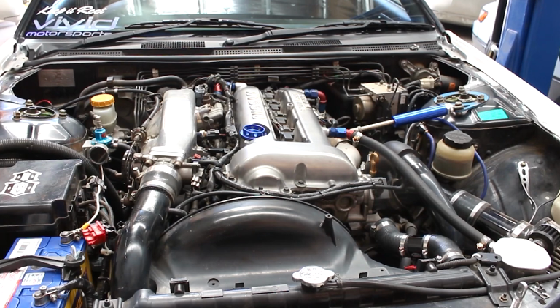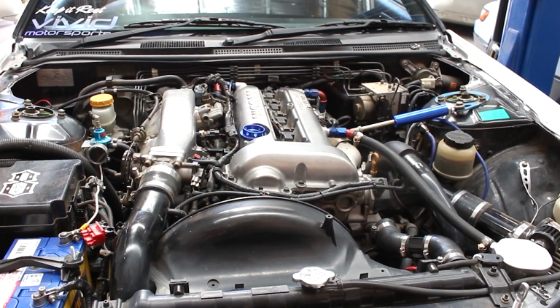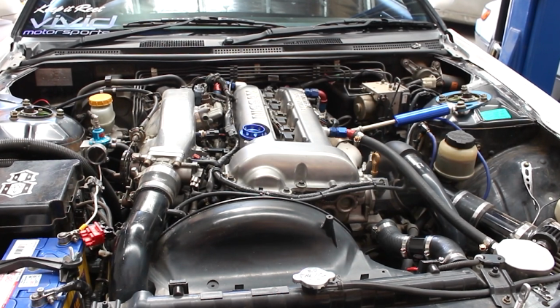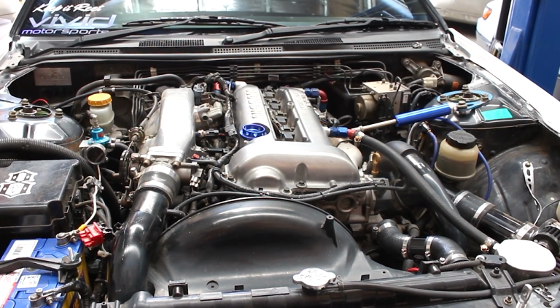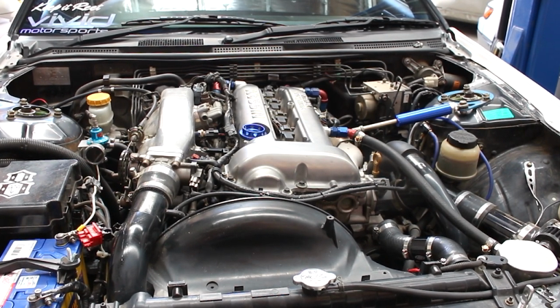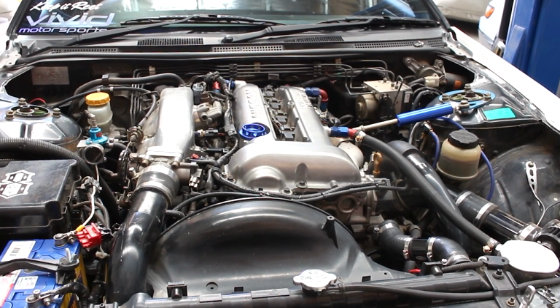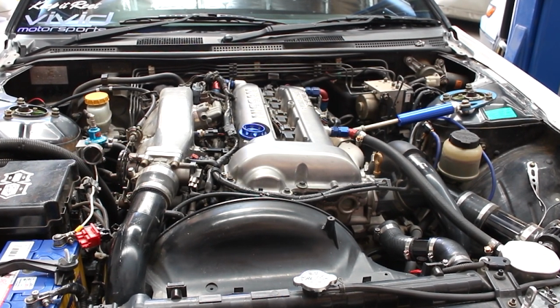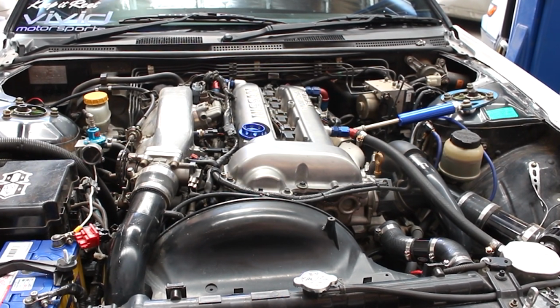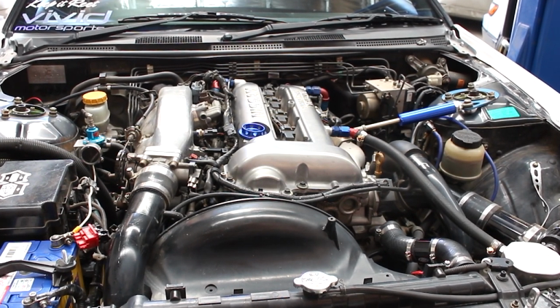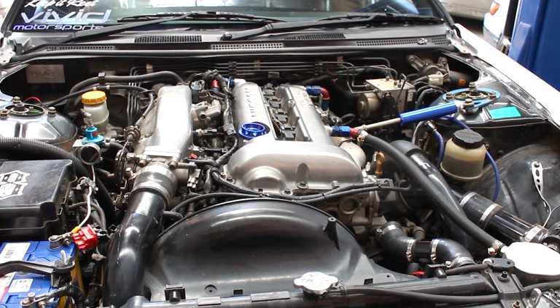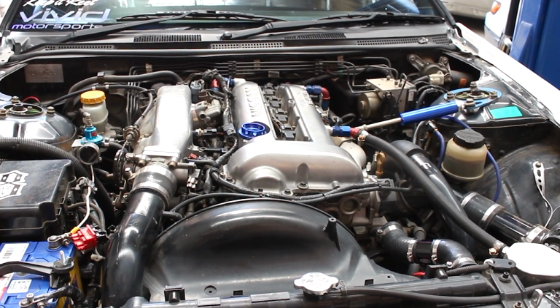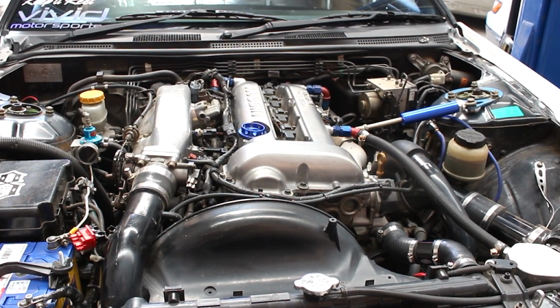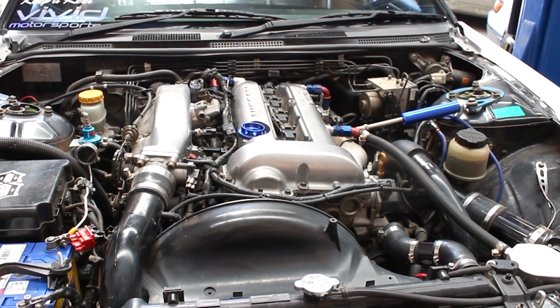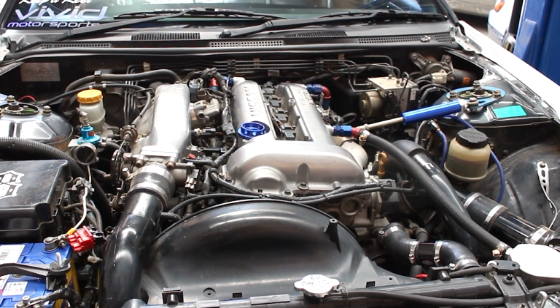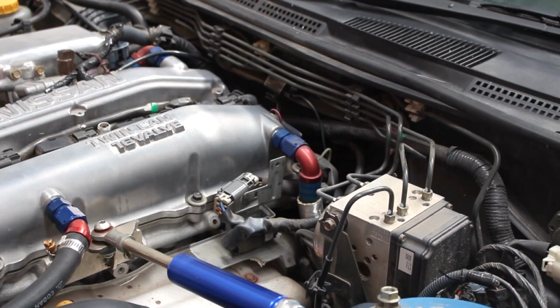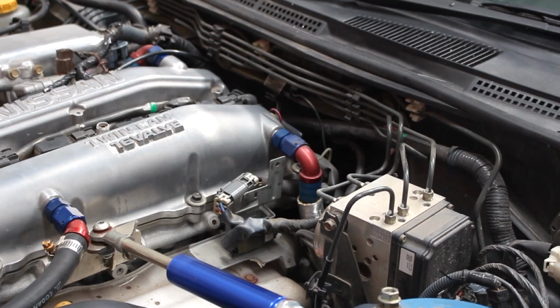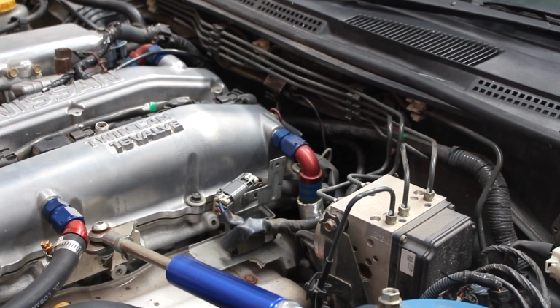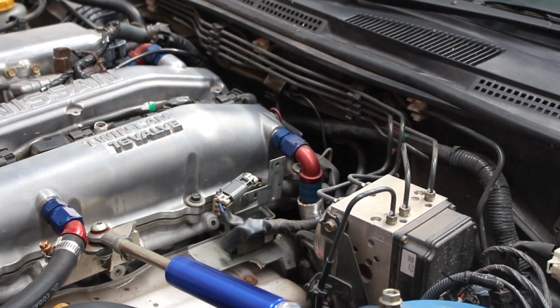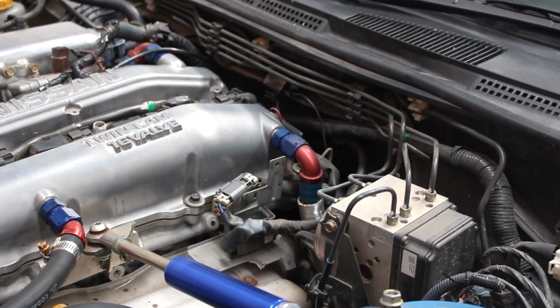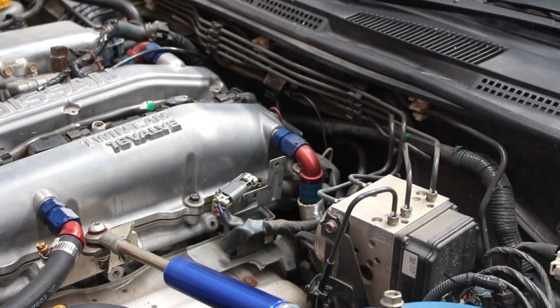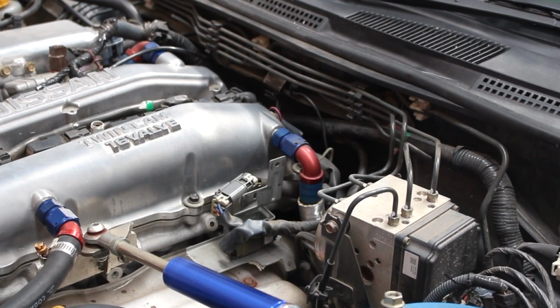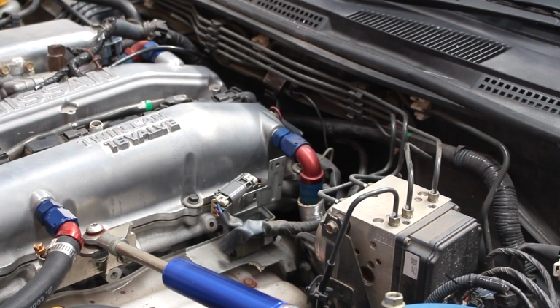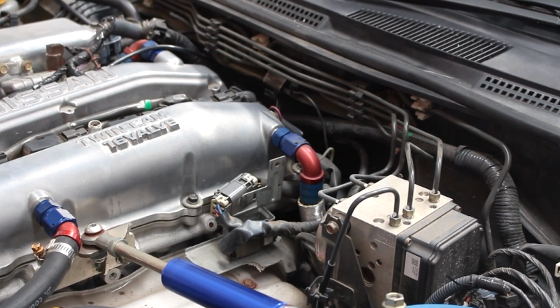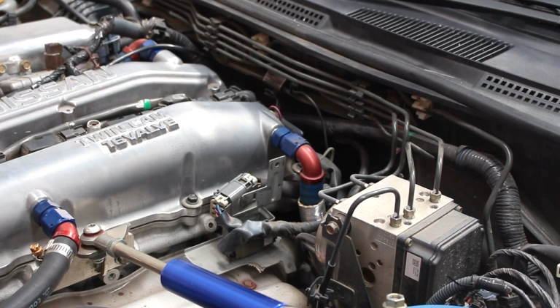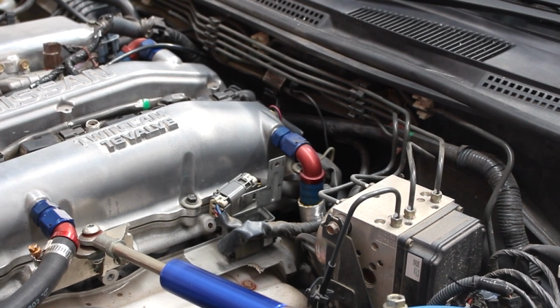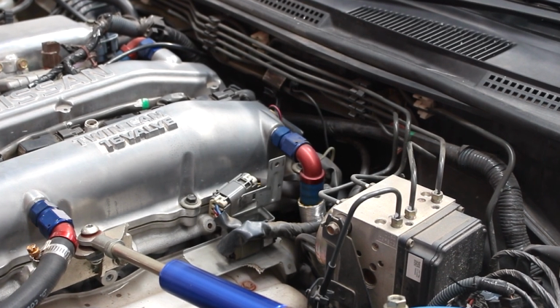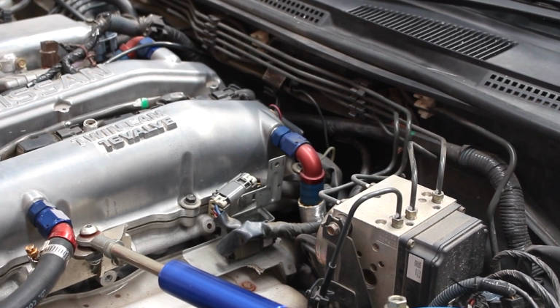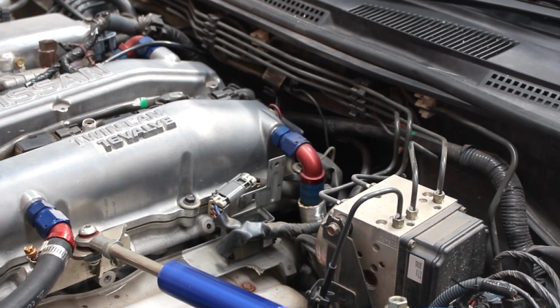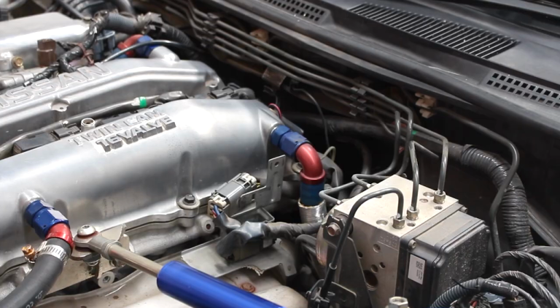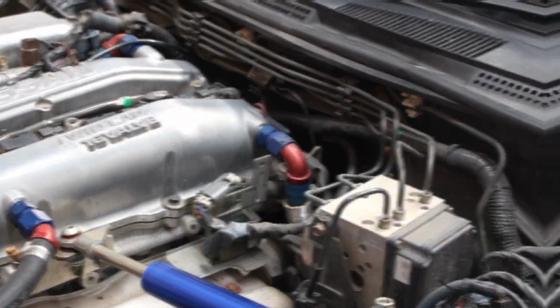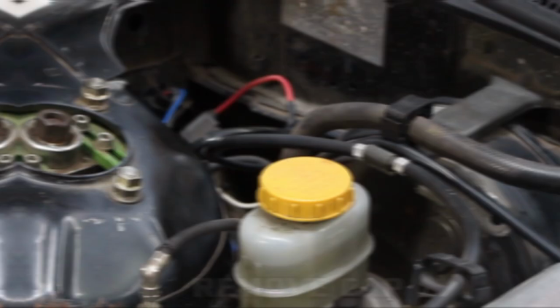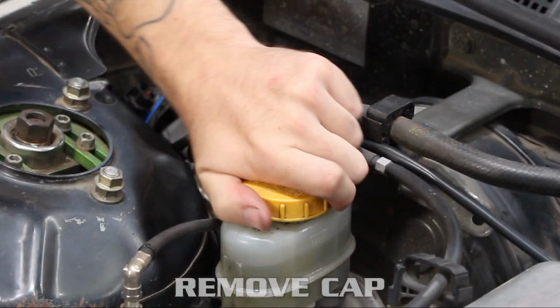Now look at this engine bay — more specifically, look at this ugly cheese block that is the ABS unit. It's no good for drifting and it's ugly. Since we all know drifting is a fashion show, let's clean it up and simplify.